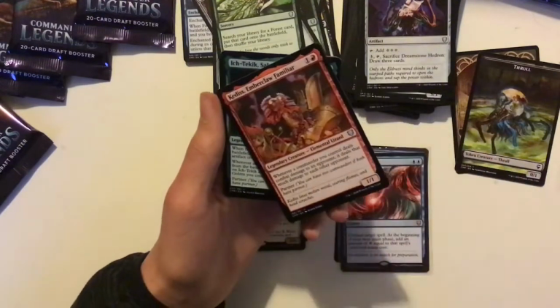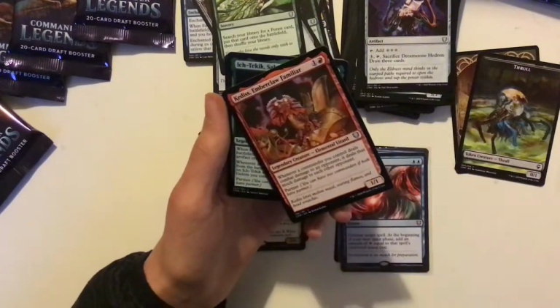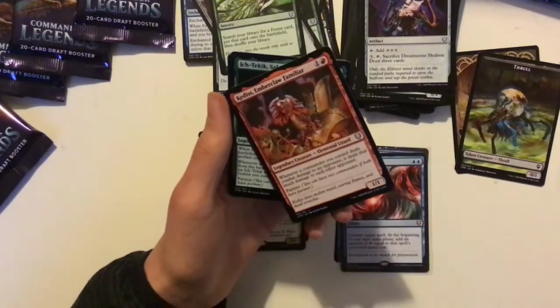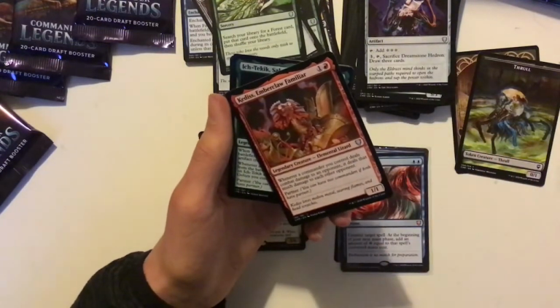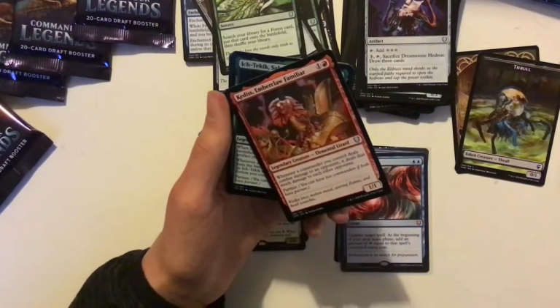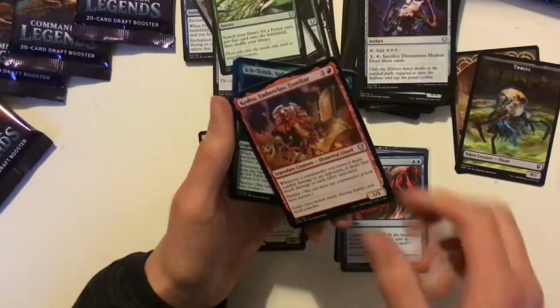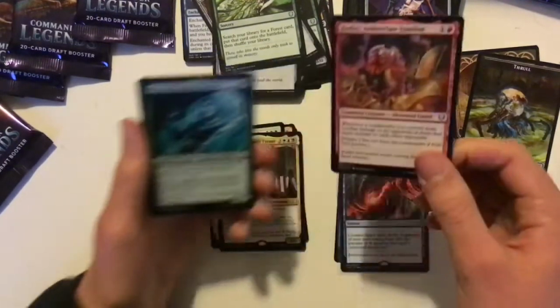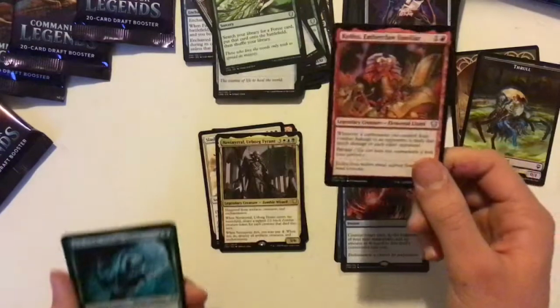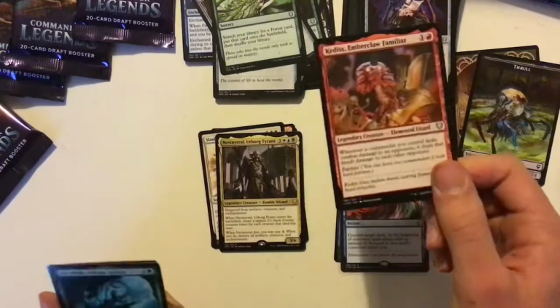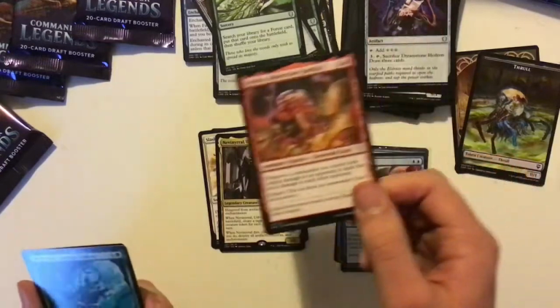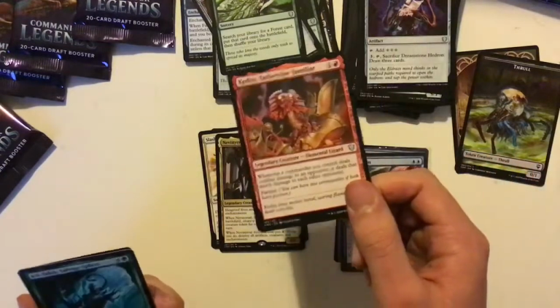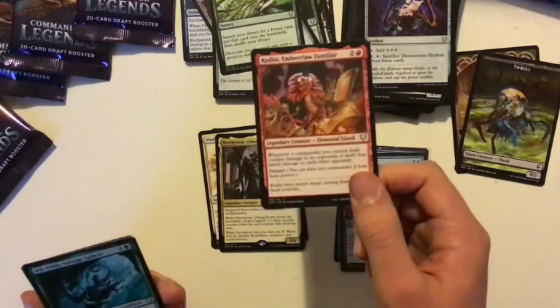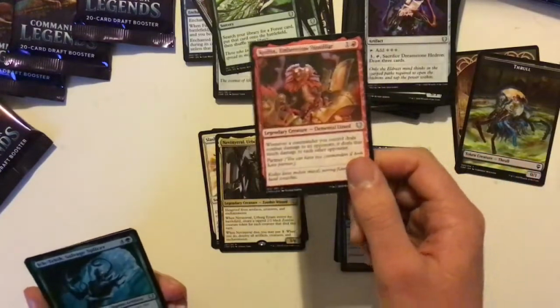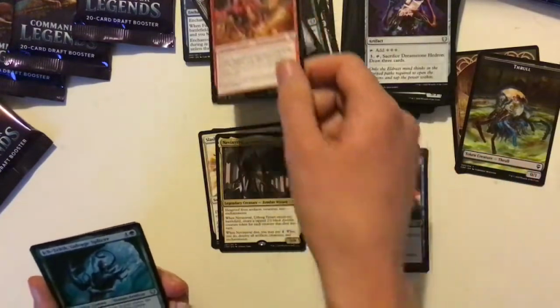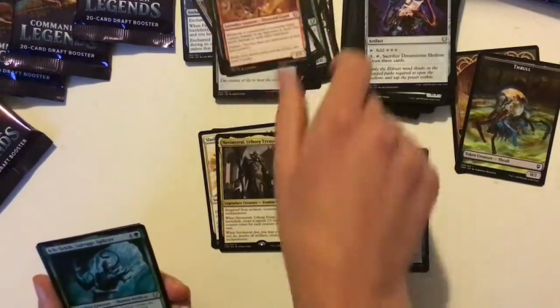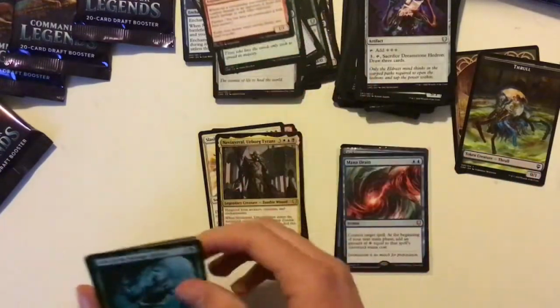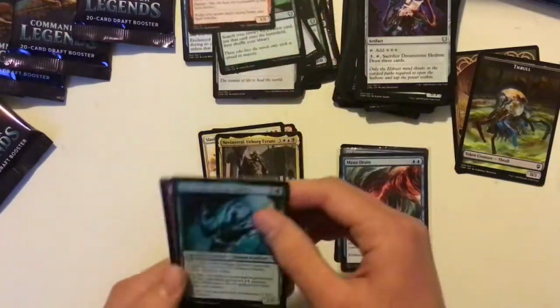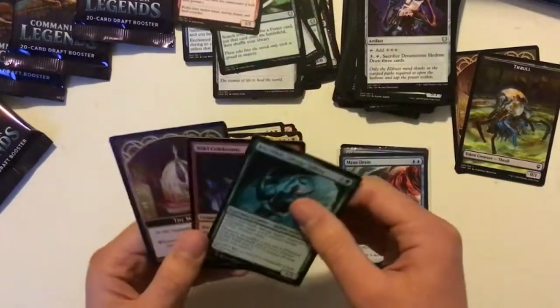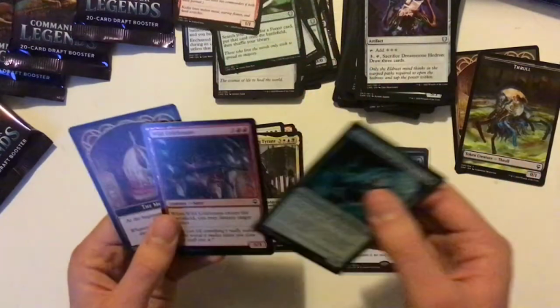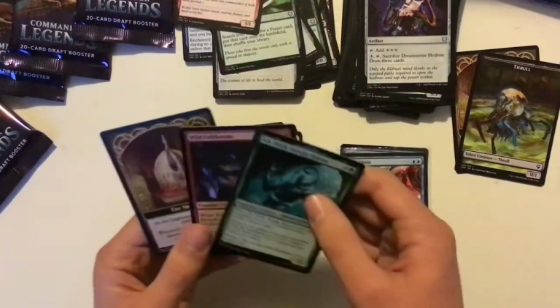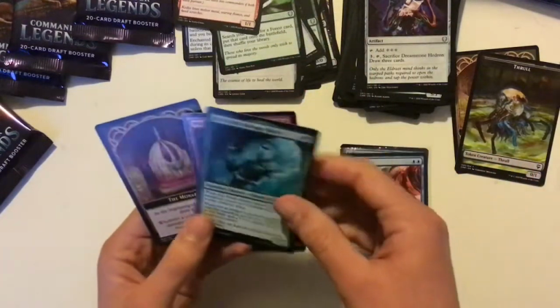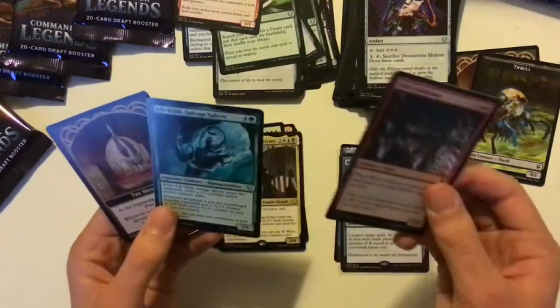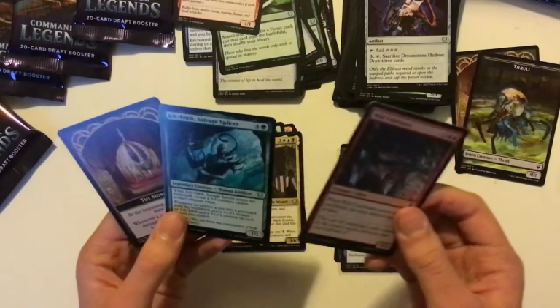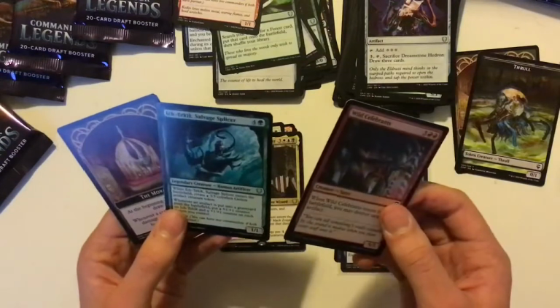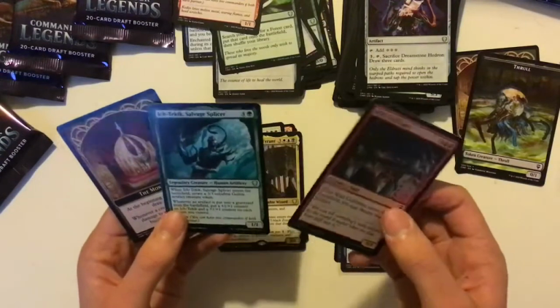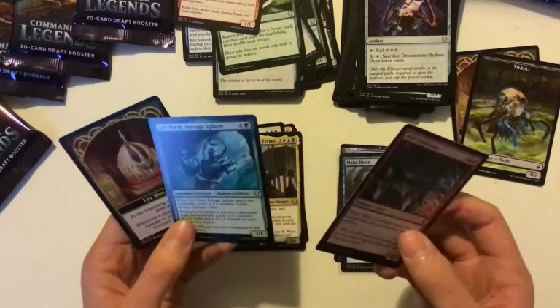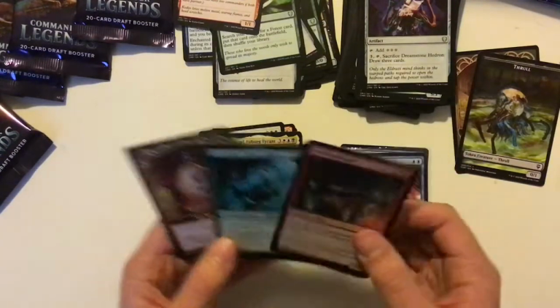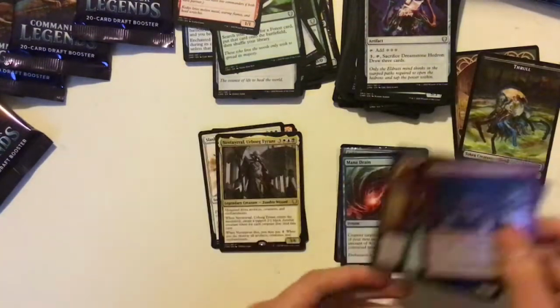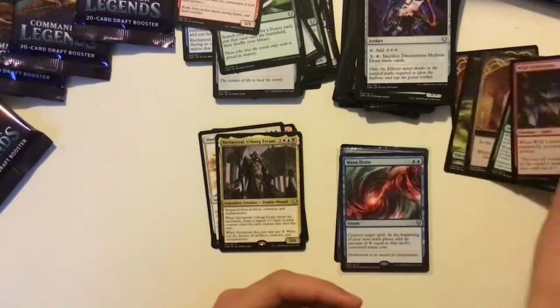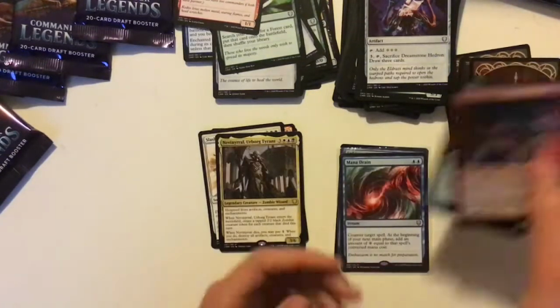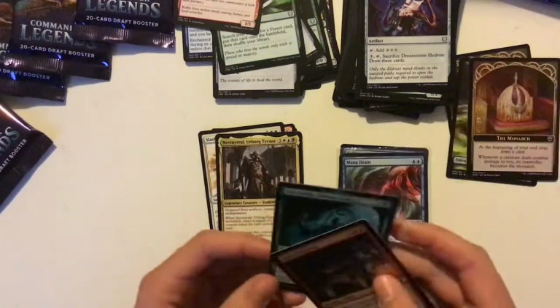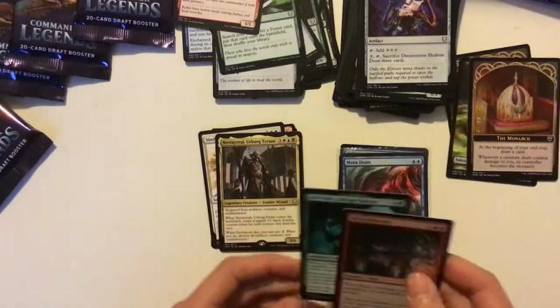Kedis, Emberclaw Familiar — good in a Rakdos, Lord of Riots deck. And Ikkid, Salvage Spicer, the Goblin tribal commander.